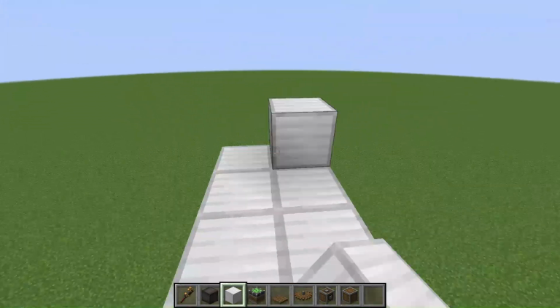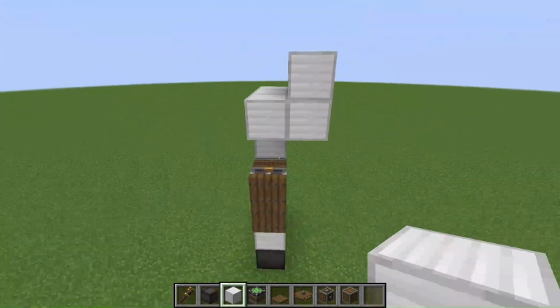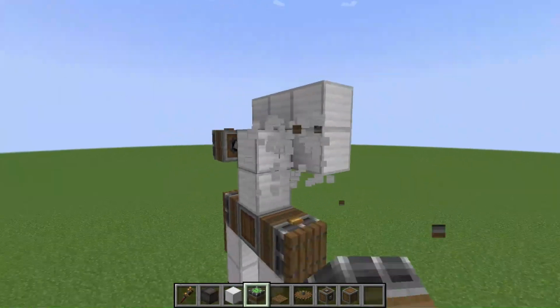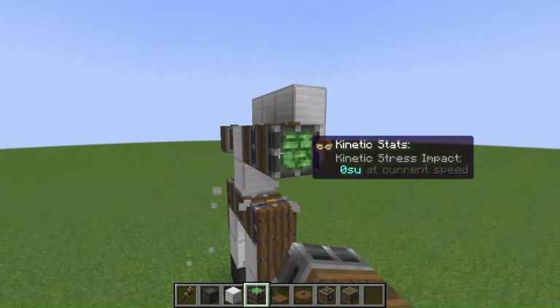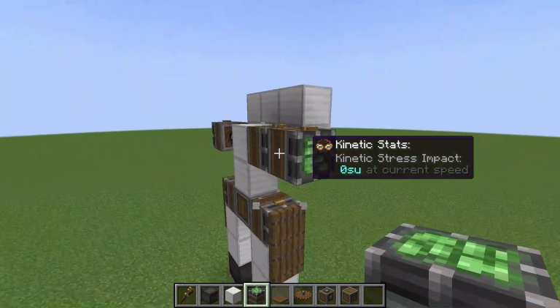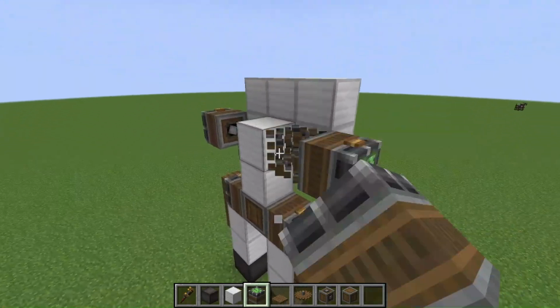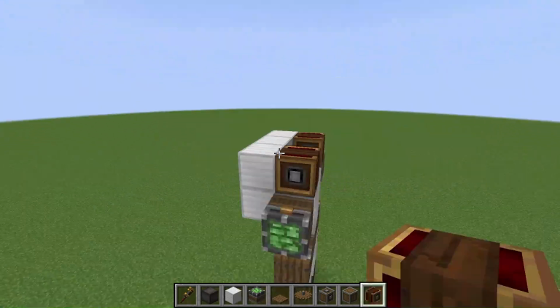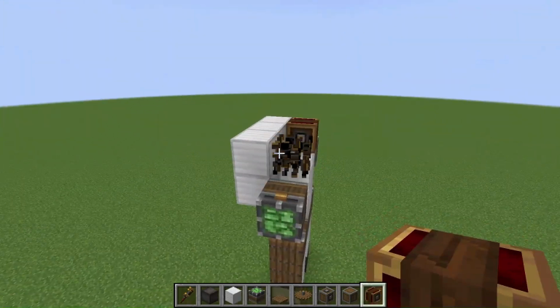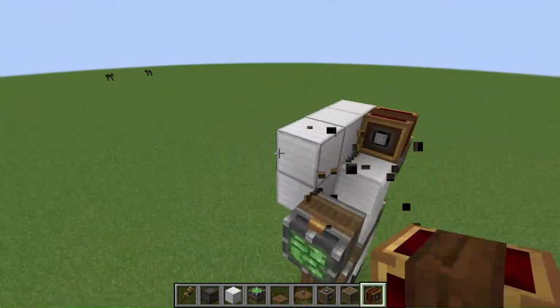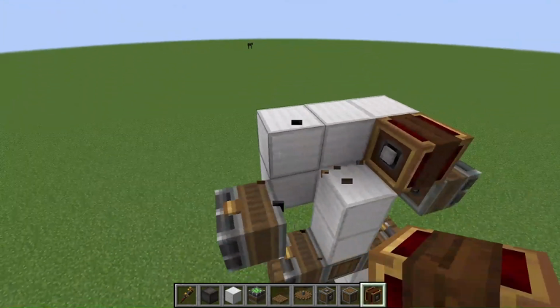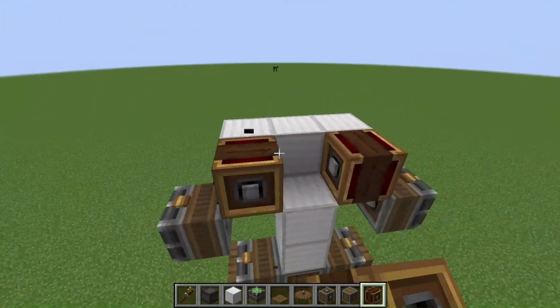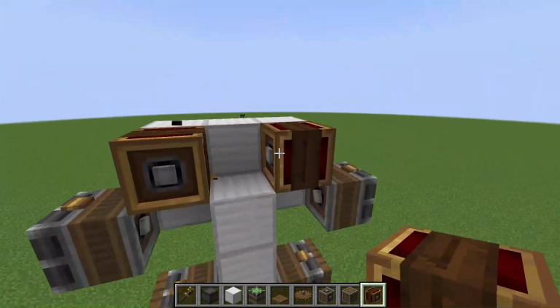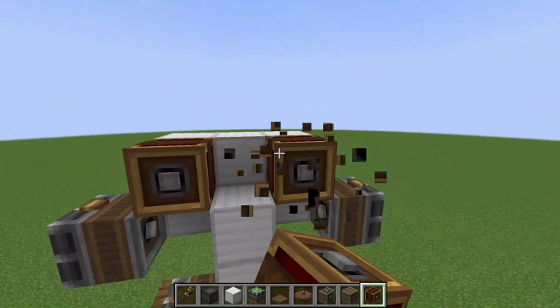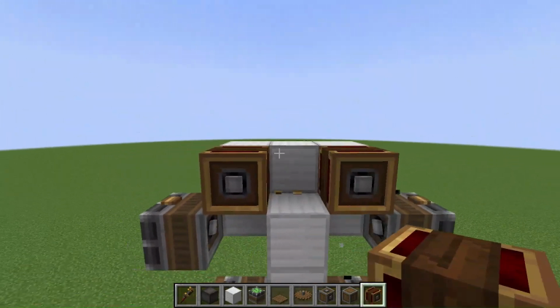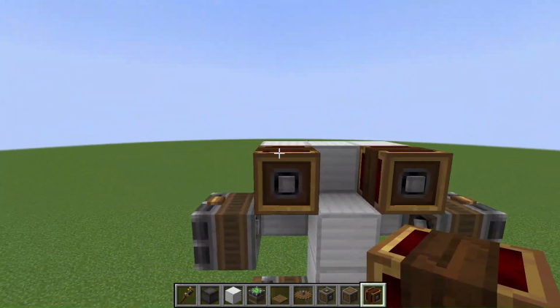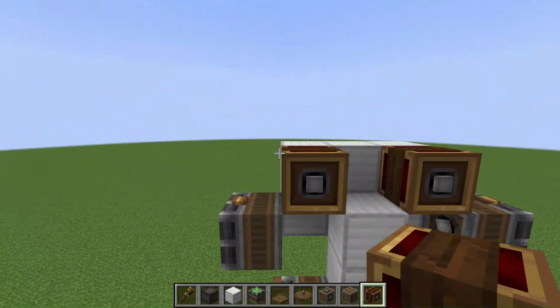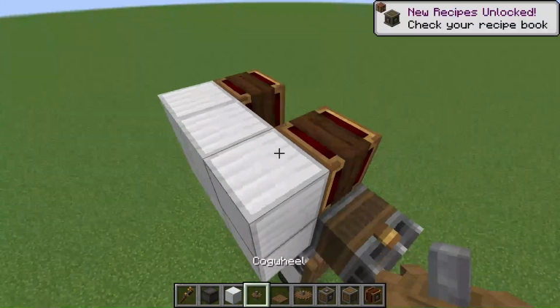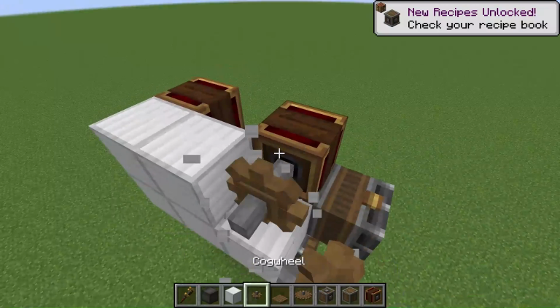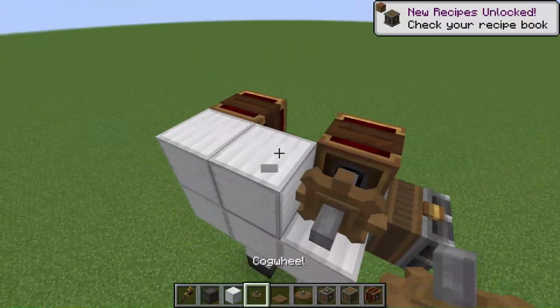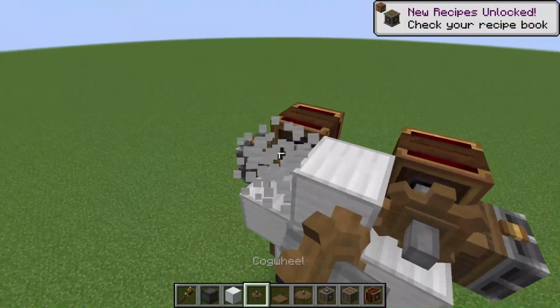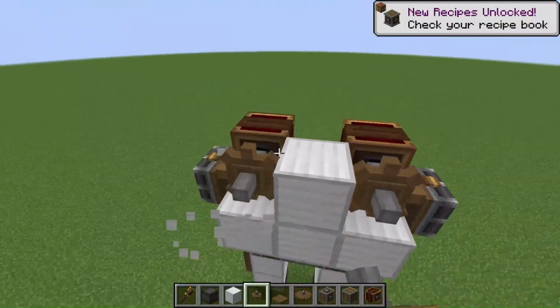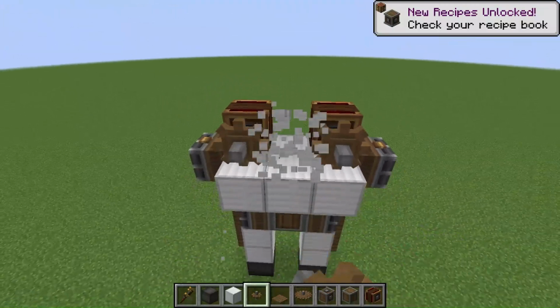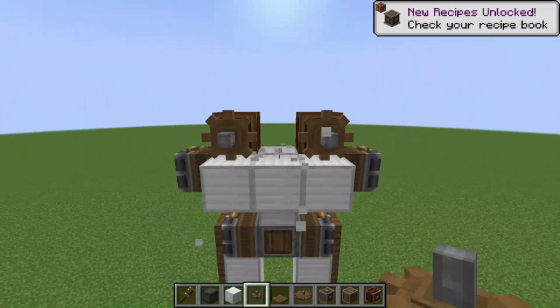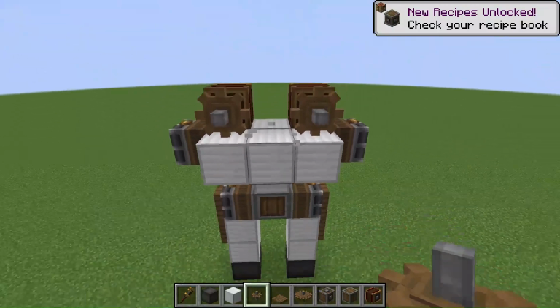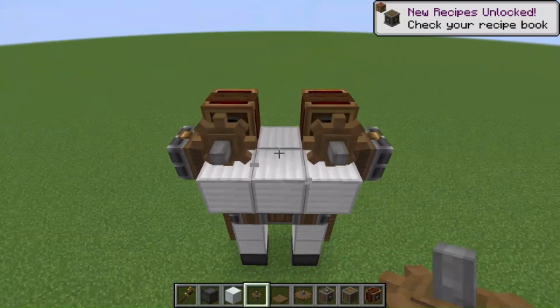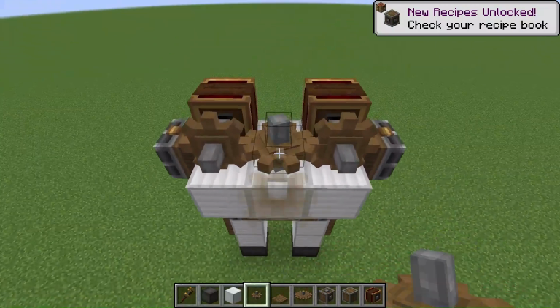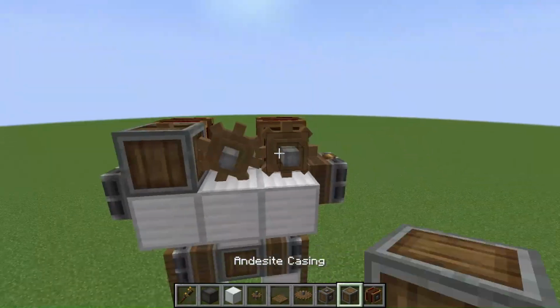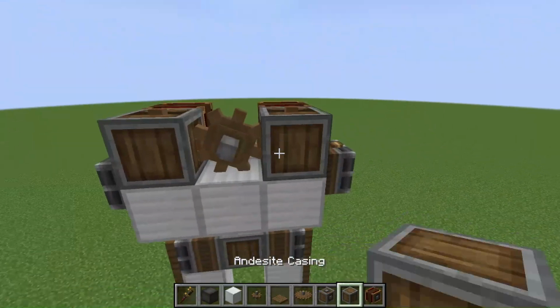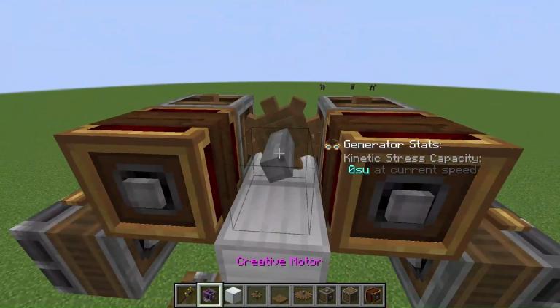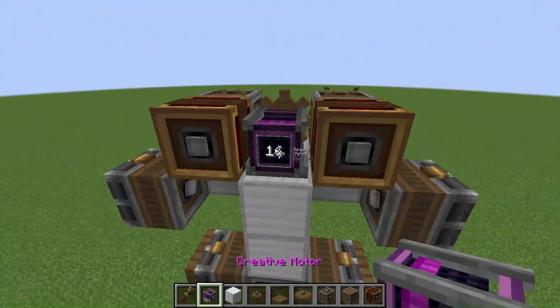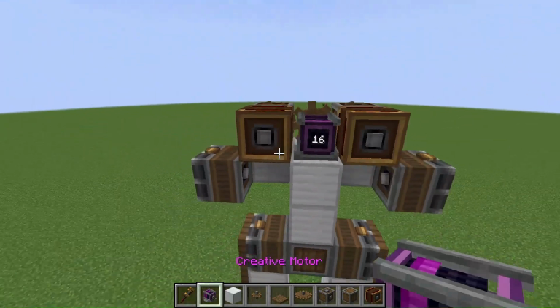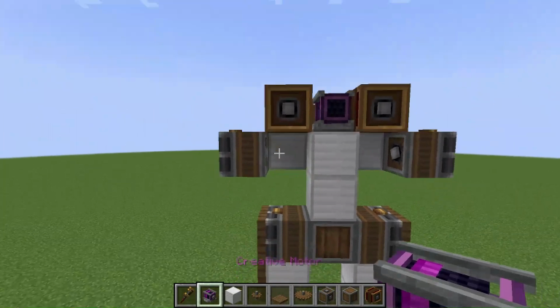Add these for each rotation point of the arm. Here are the sequenced gearshifts for controlling arms and legs. Just going to connect them to the creative motor. Some decorations, and we built it.